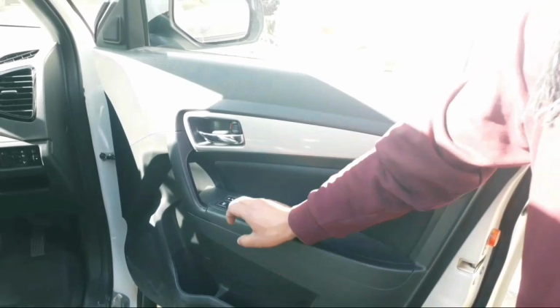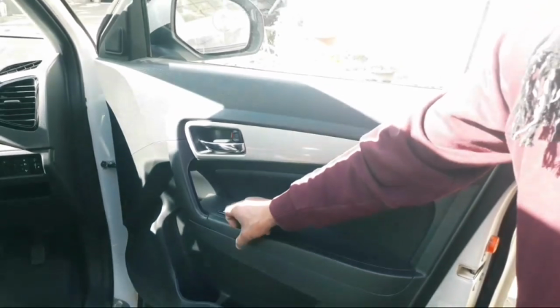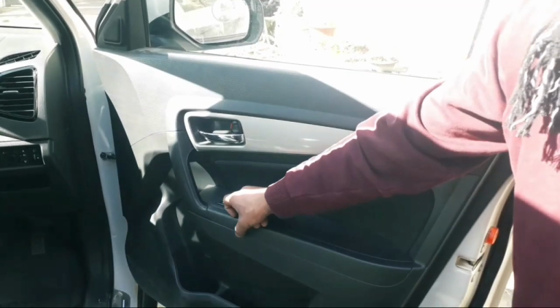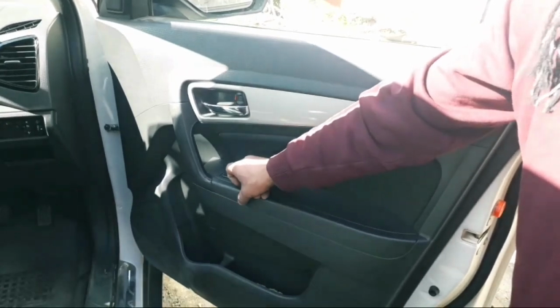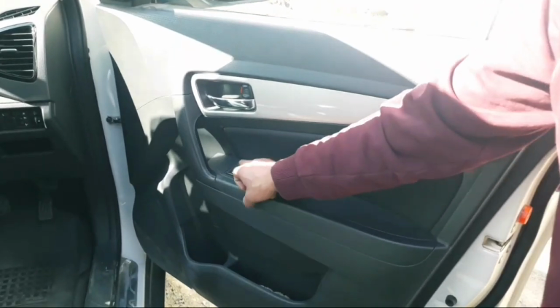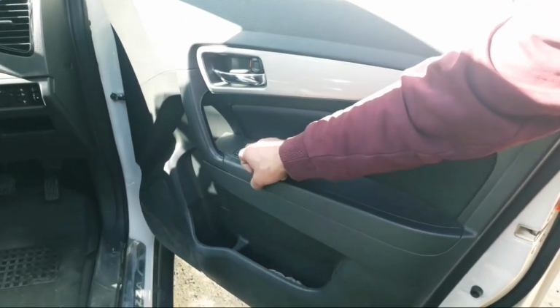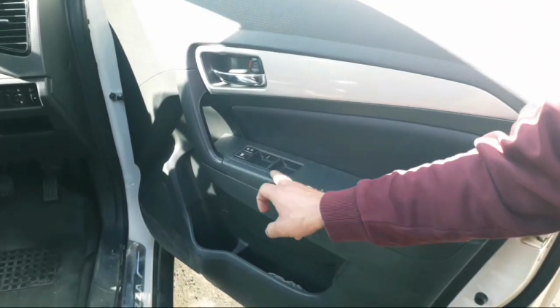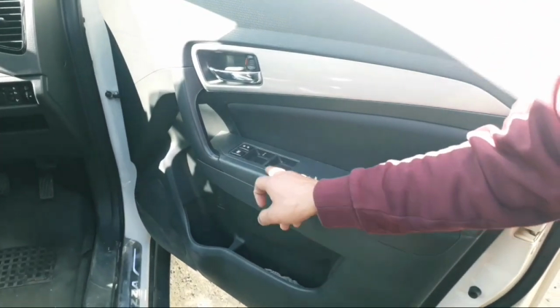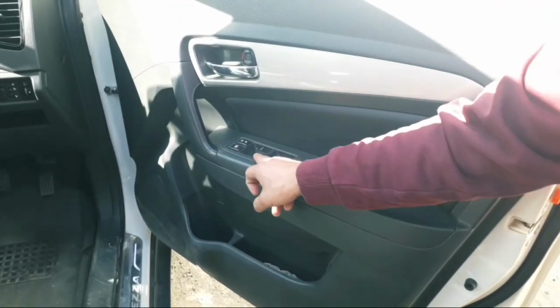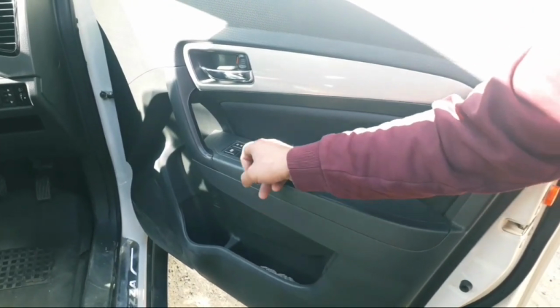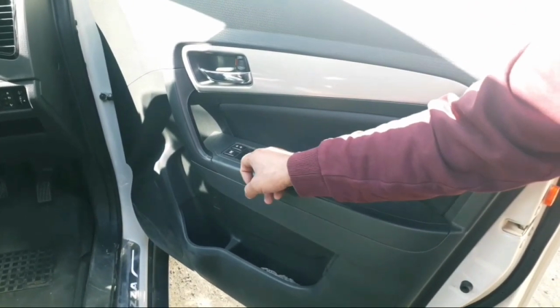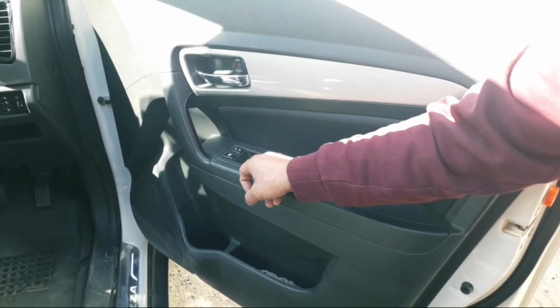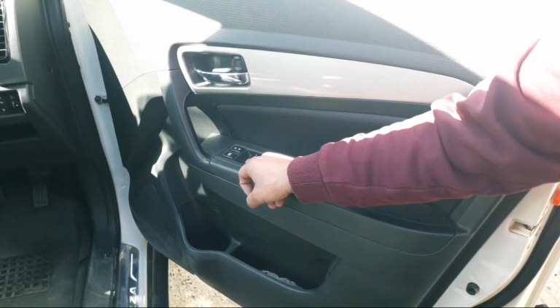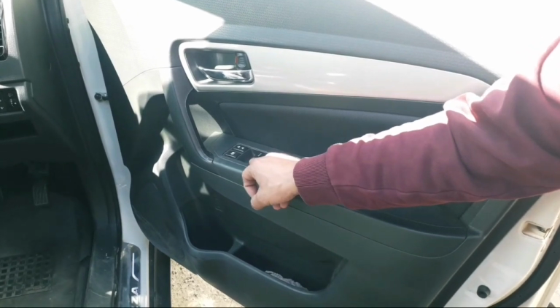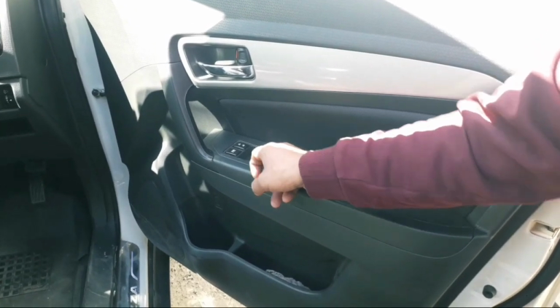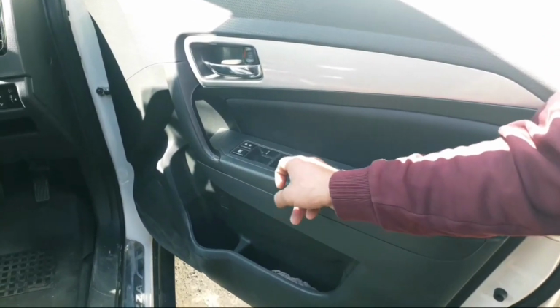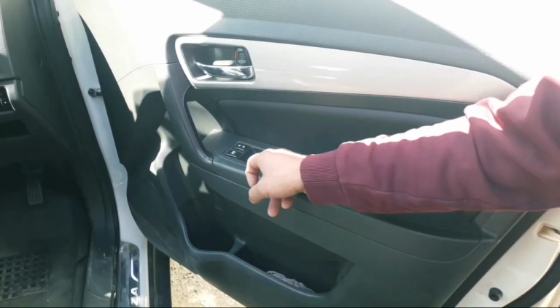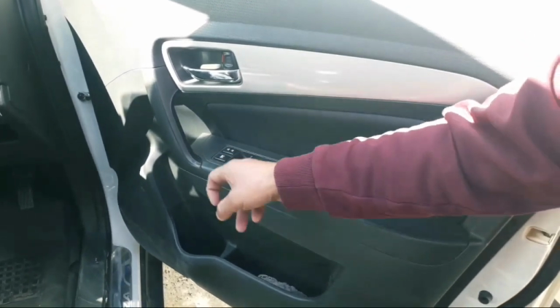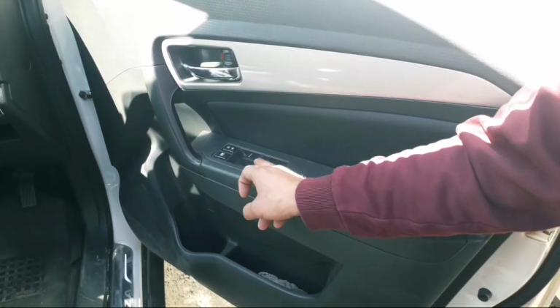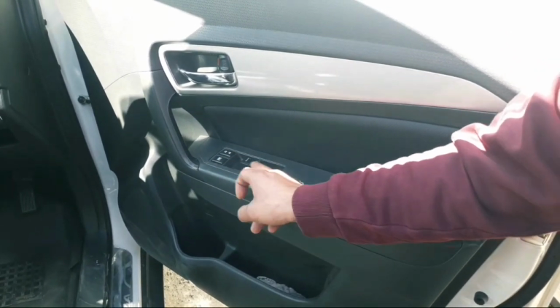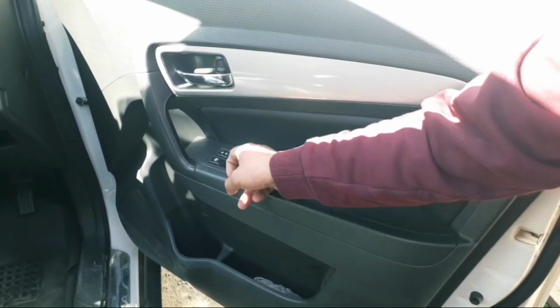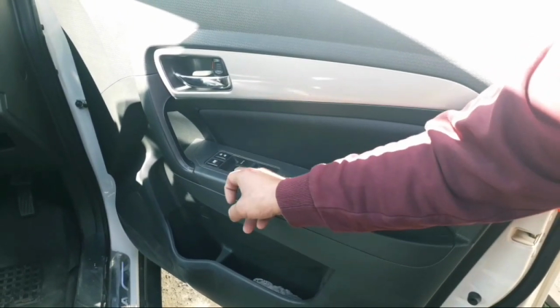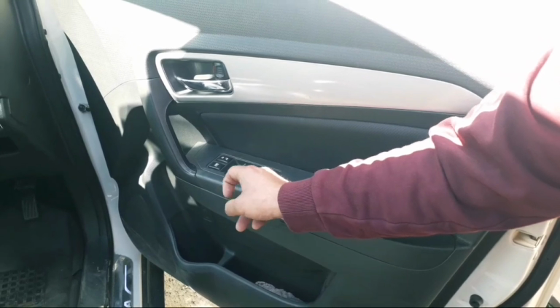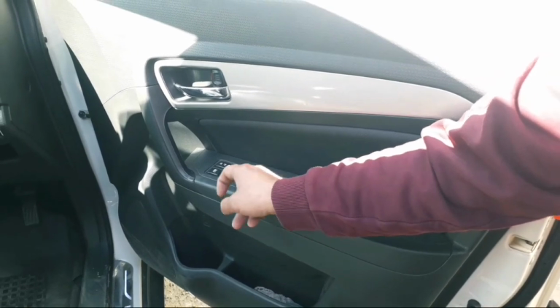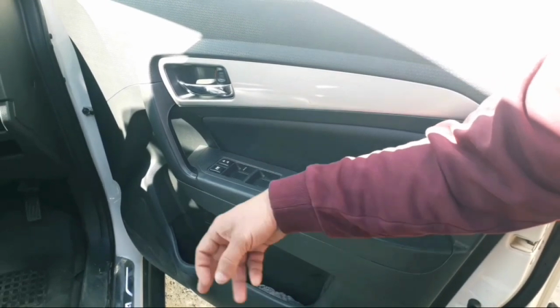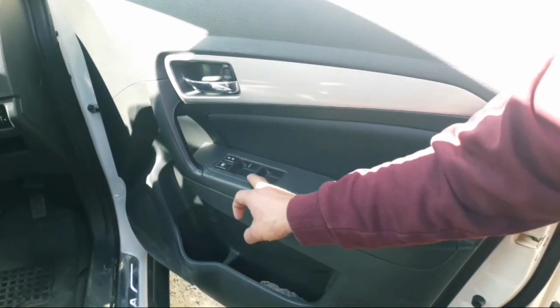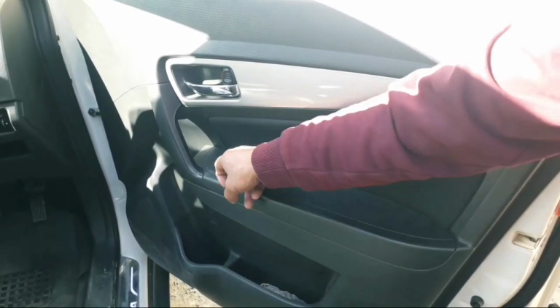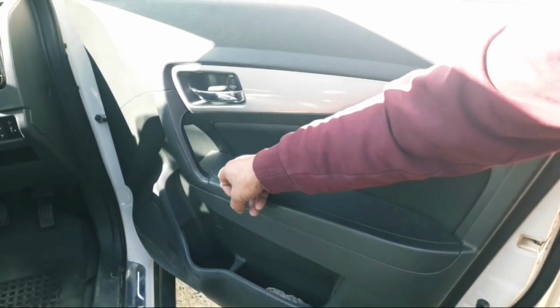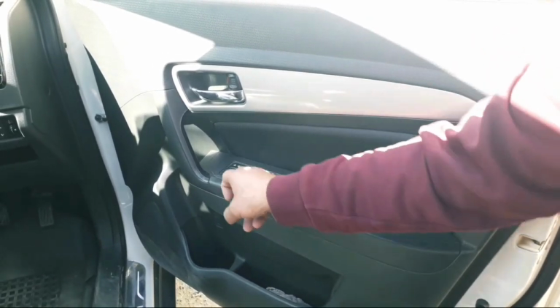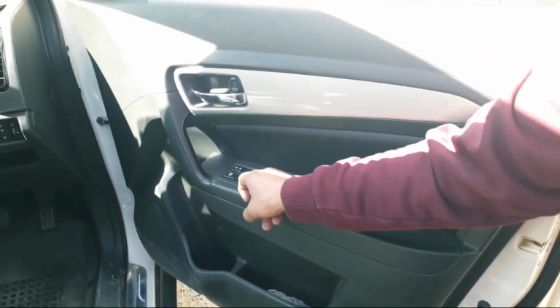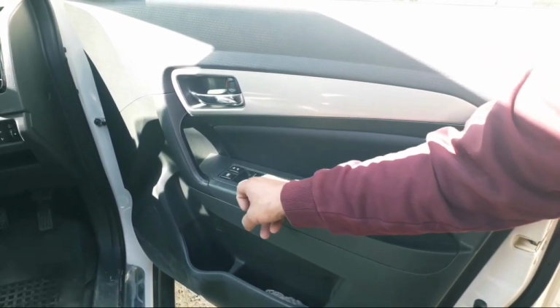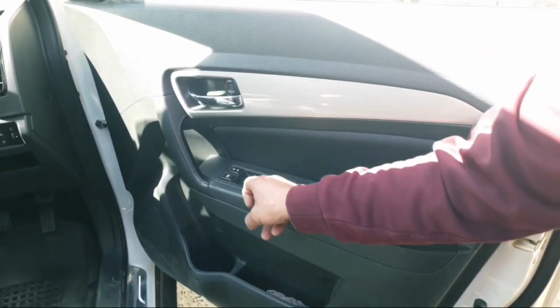This door is unlocked. This is the power window controller. This is the door with the glass open control. This is the center locking button.